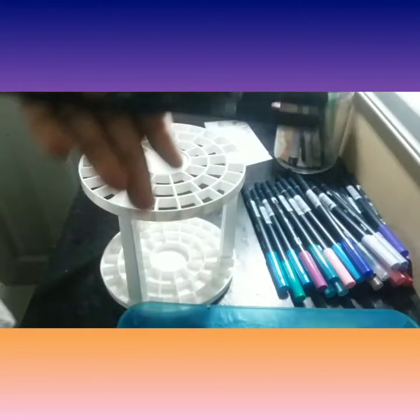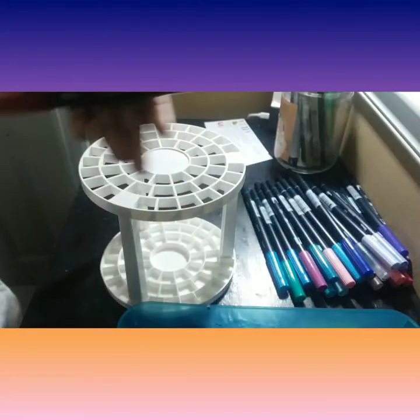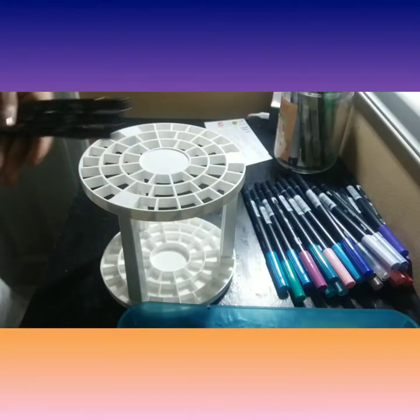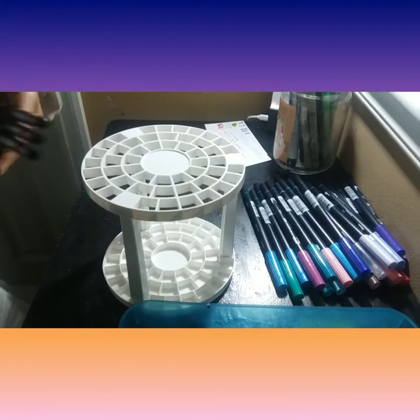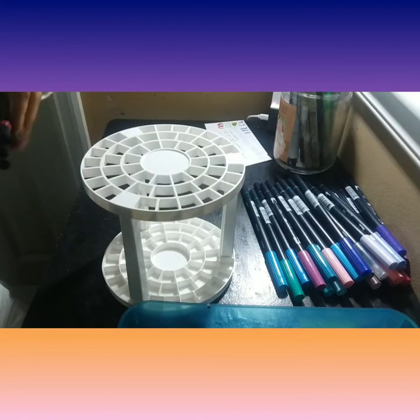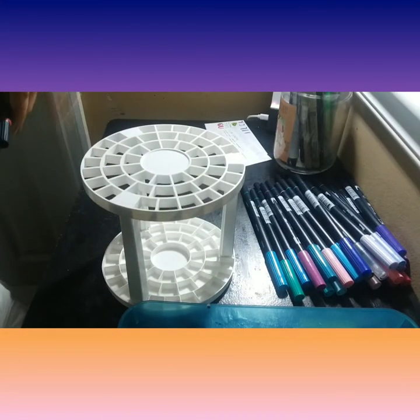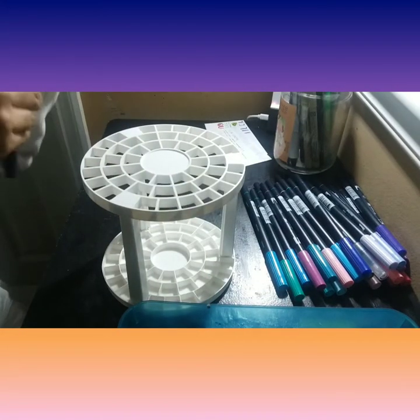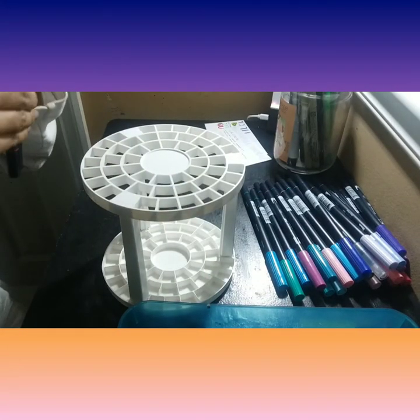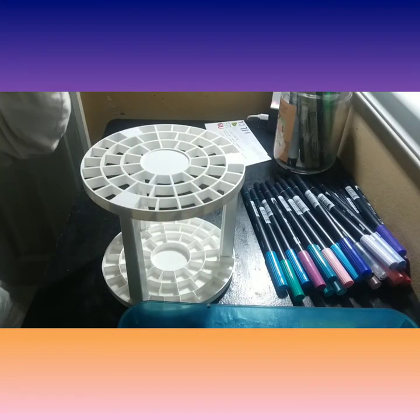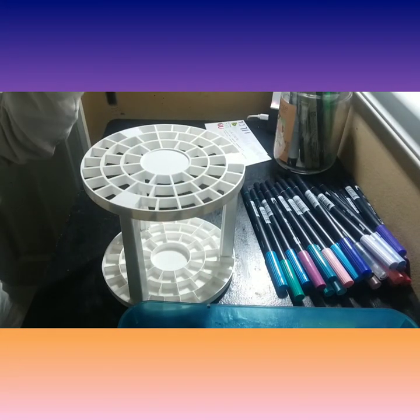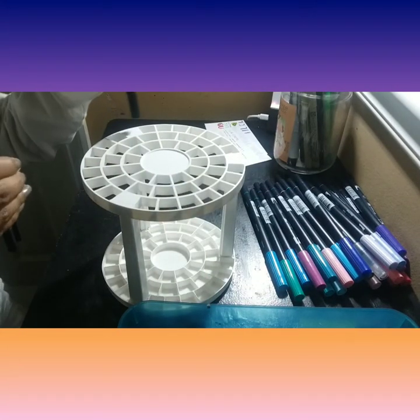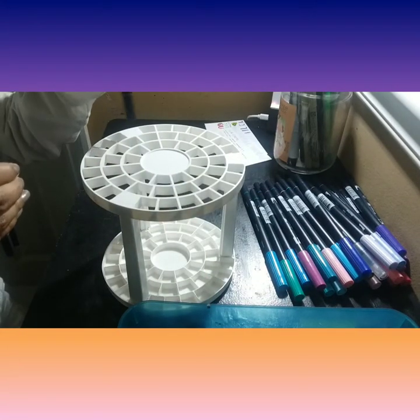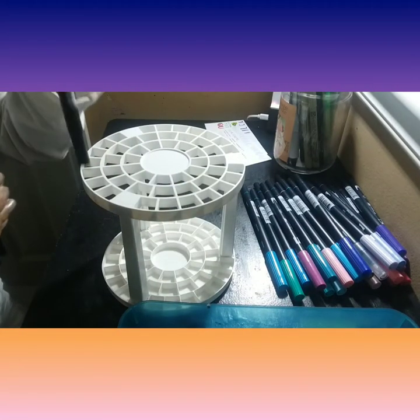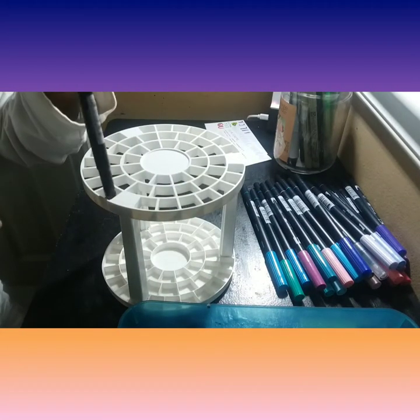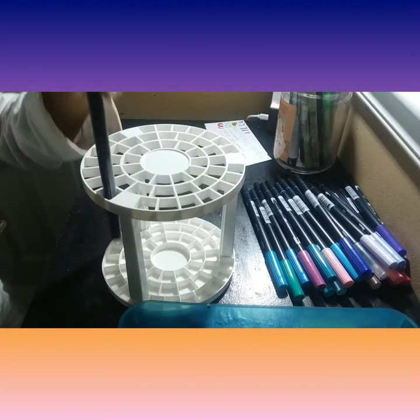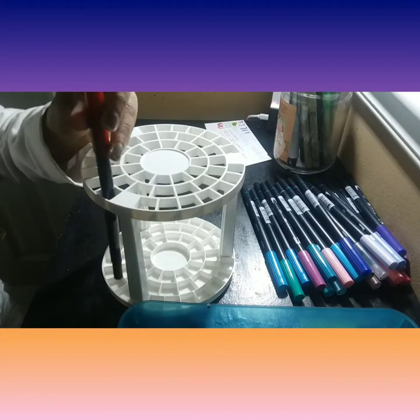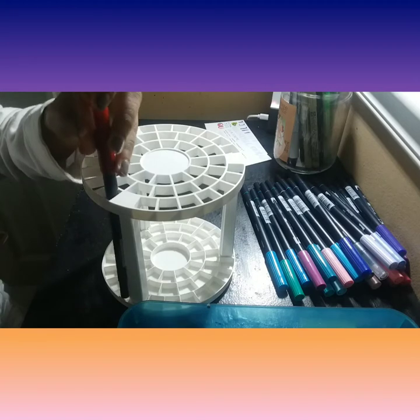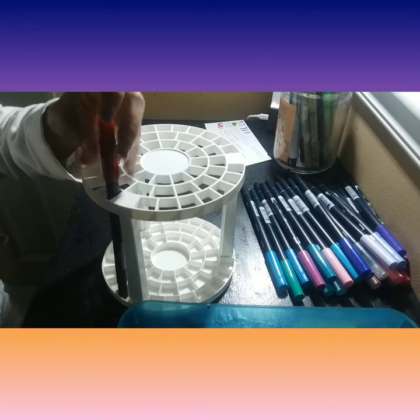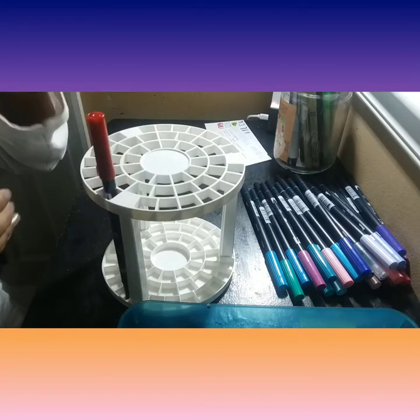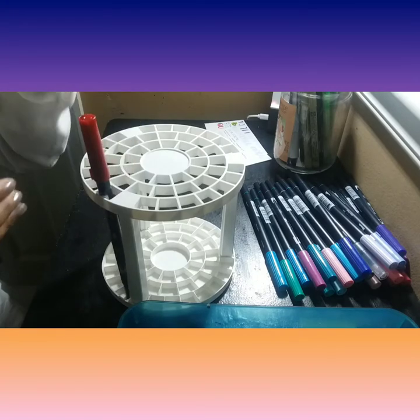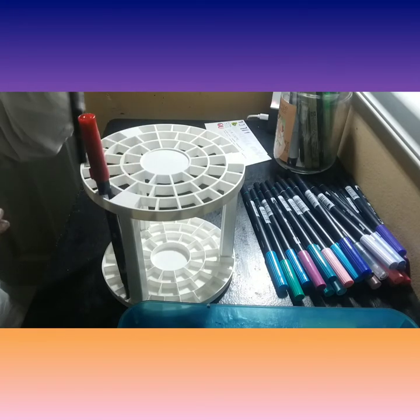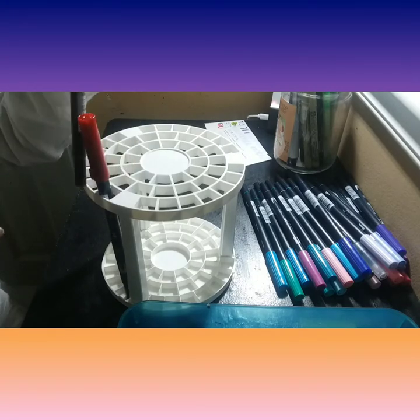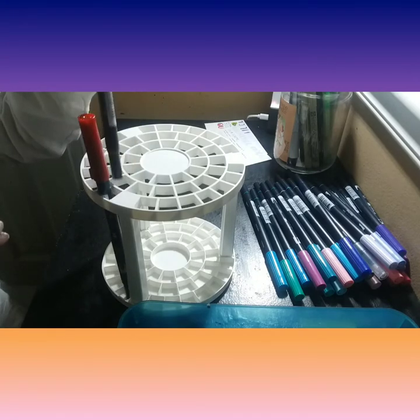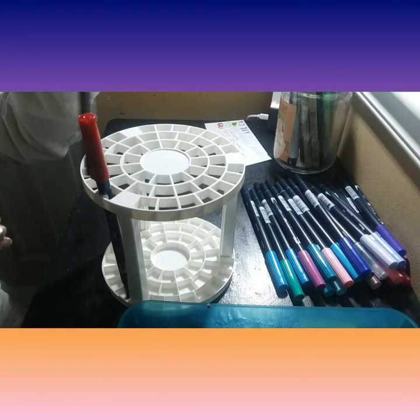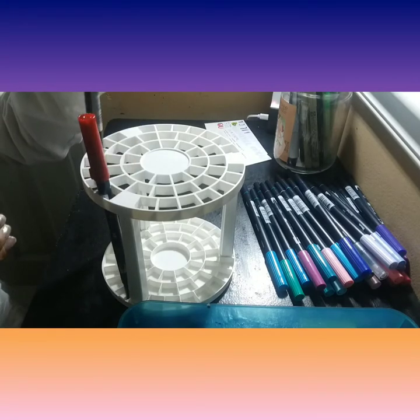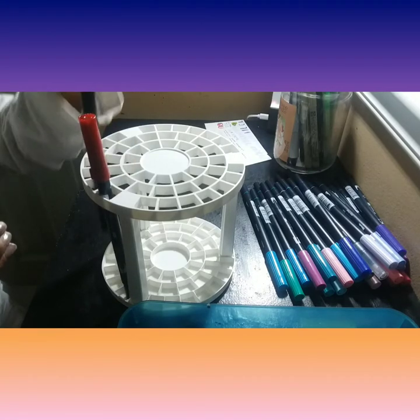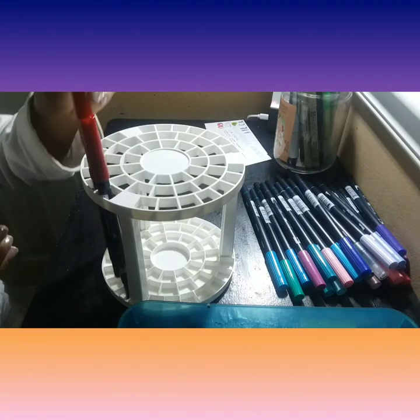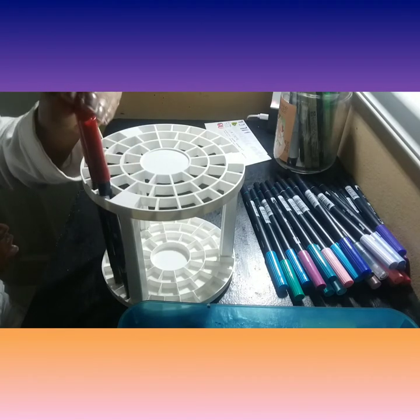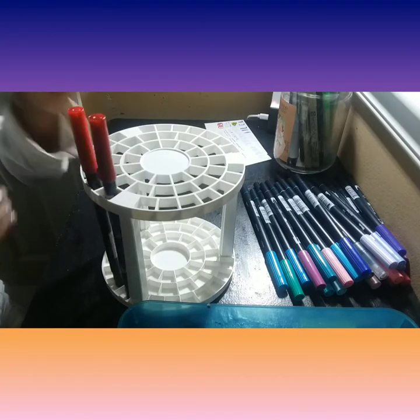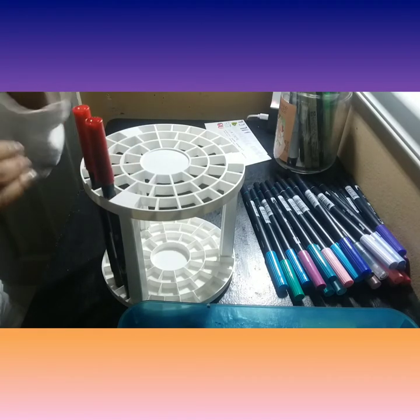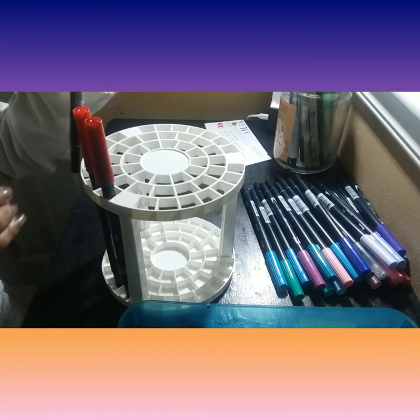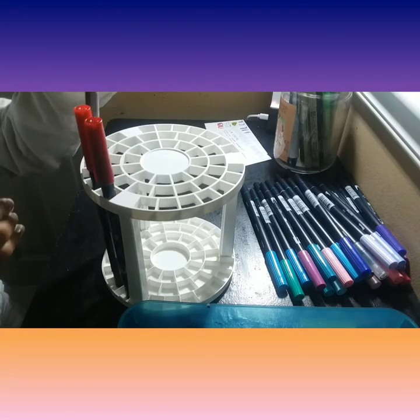And this is just pretty much how I organize my colors. So if you're very familiar with the color order, which is red, orange, yellow, green, blue, purple — that's pretty much how I organize my markers.